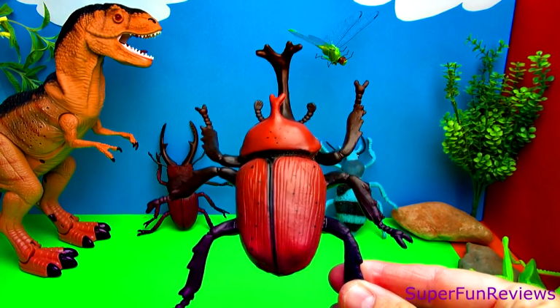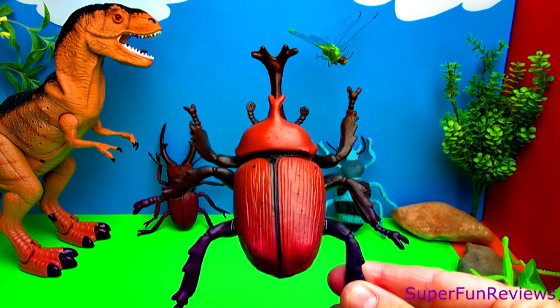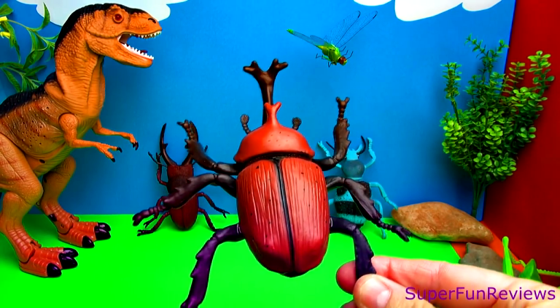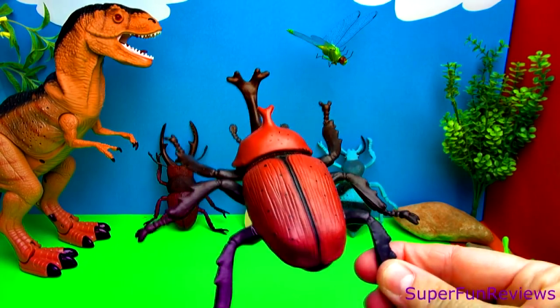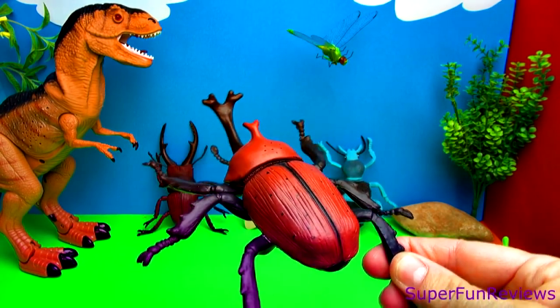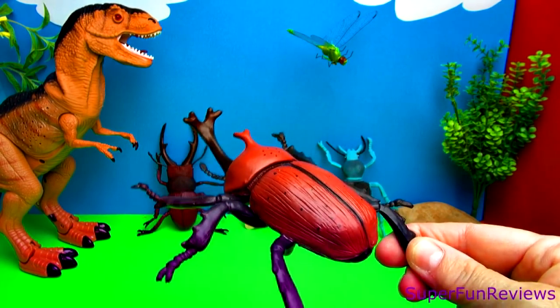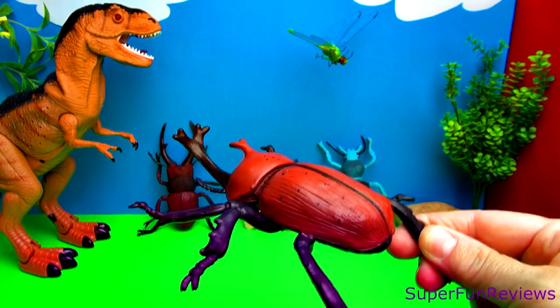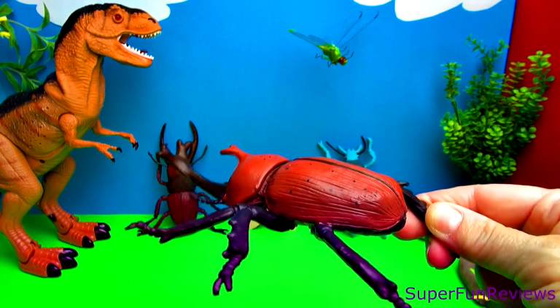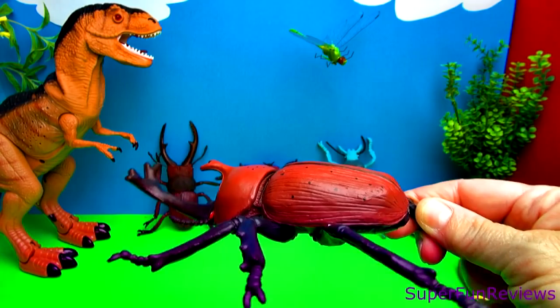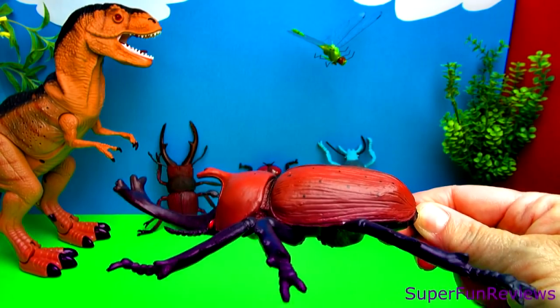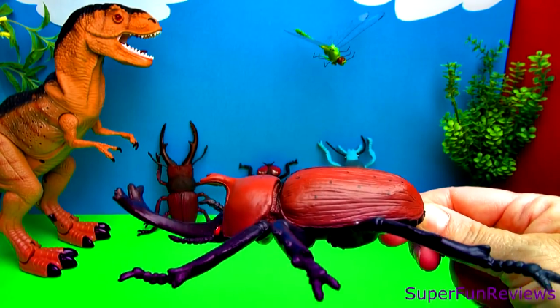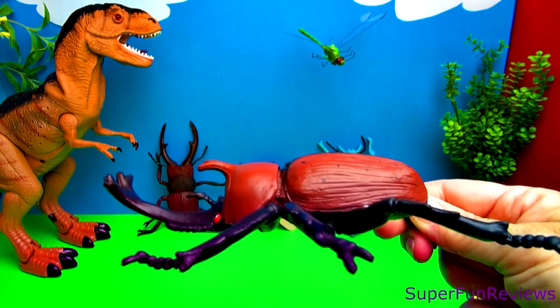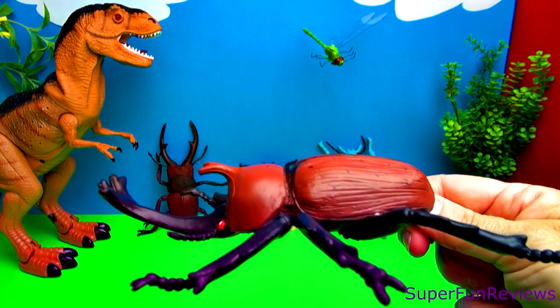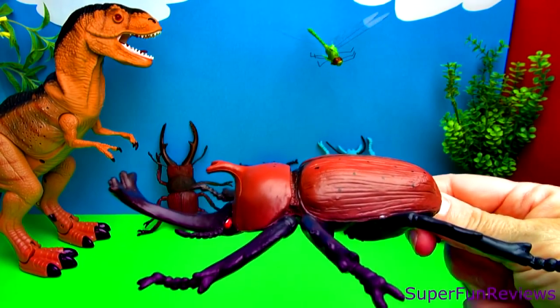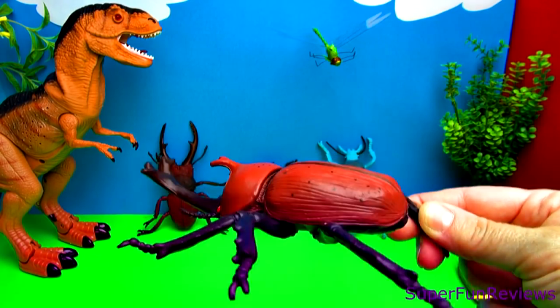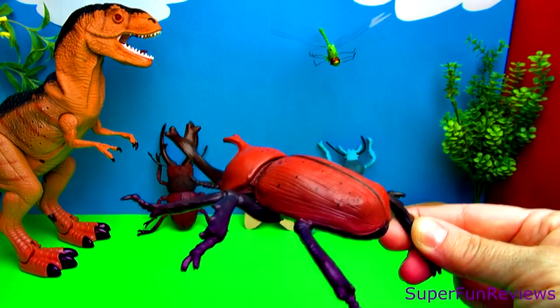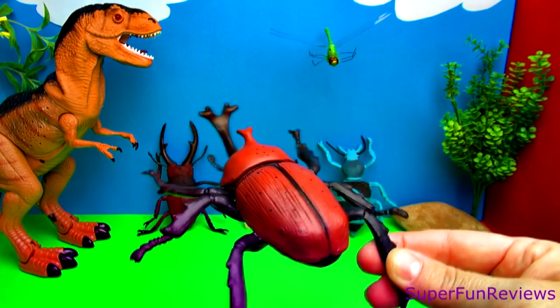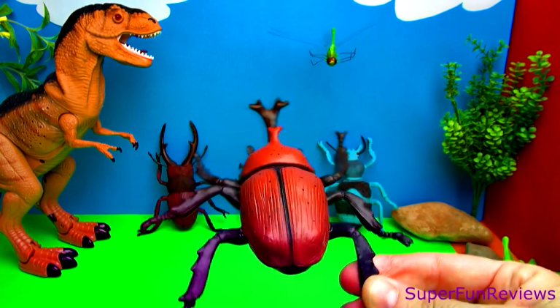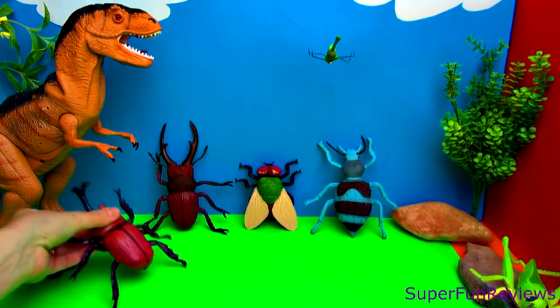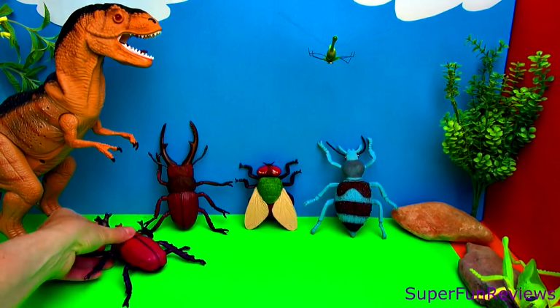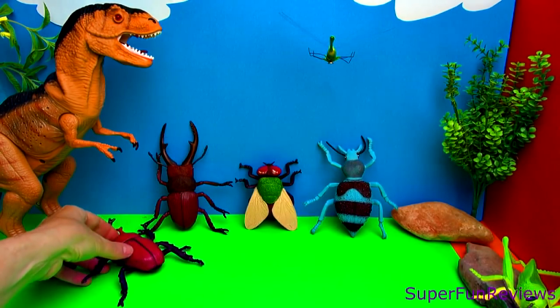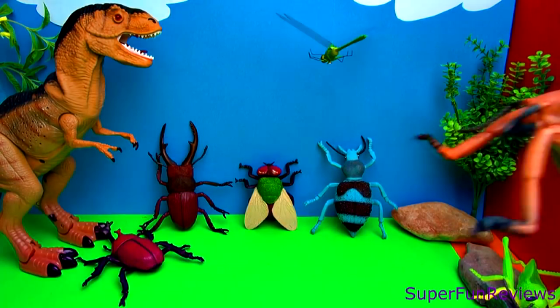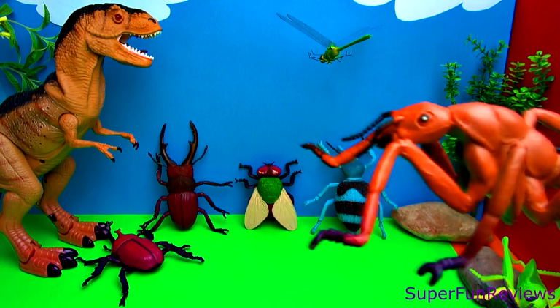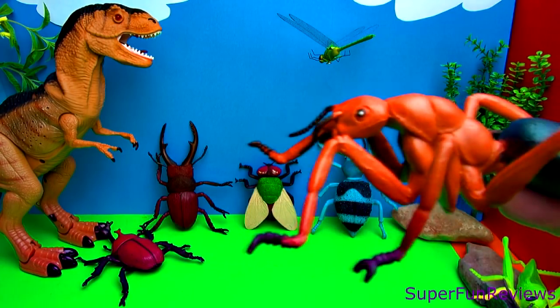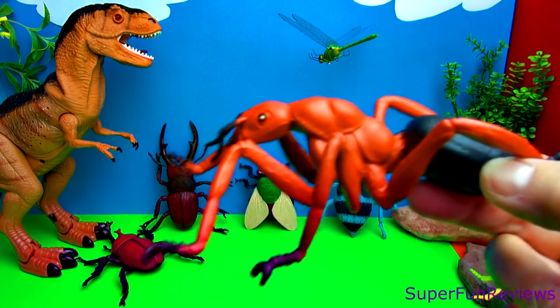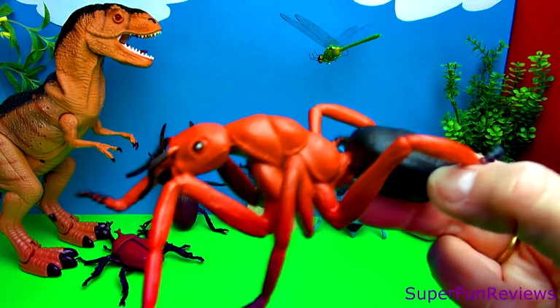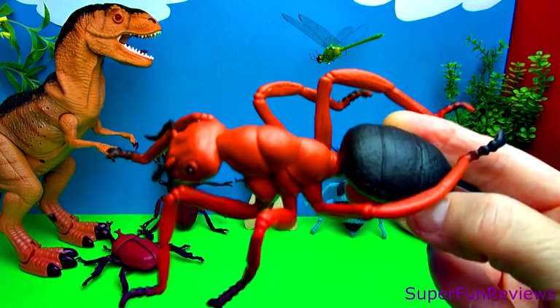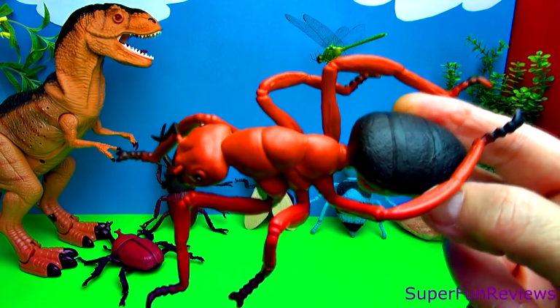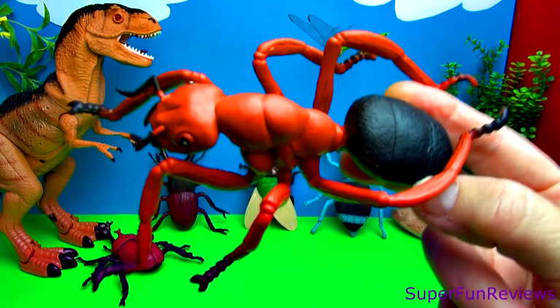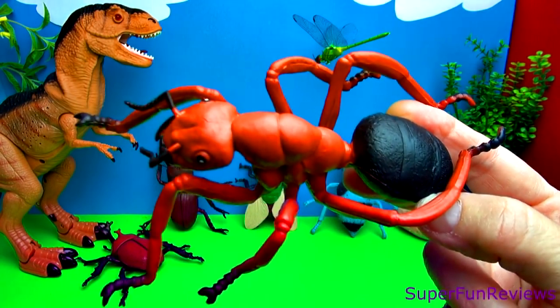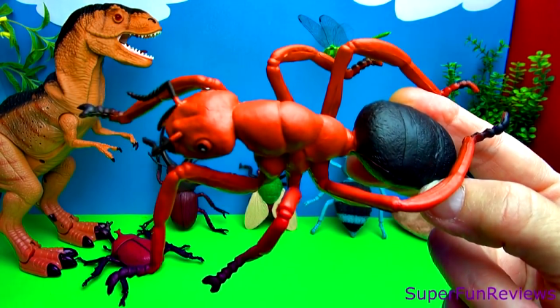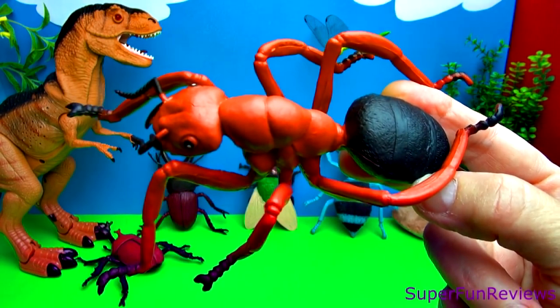A scary looking rhino beetle. A fire ant — look out for this one!